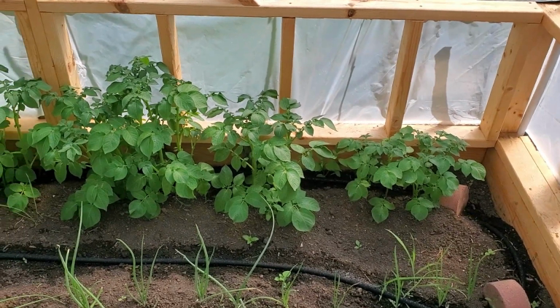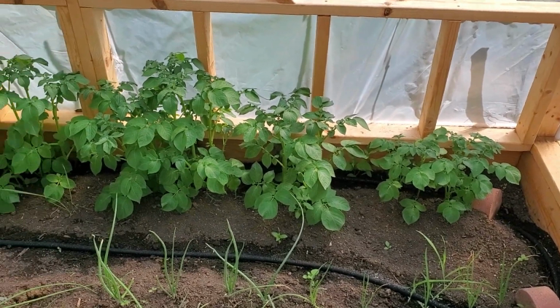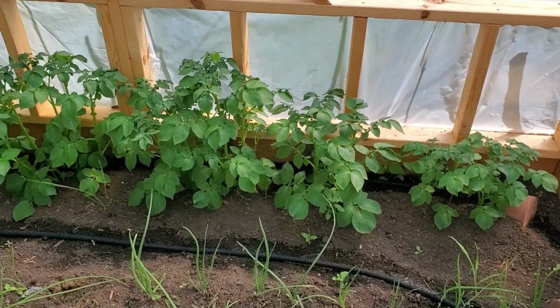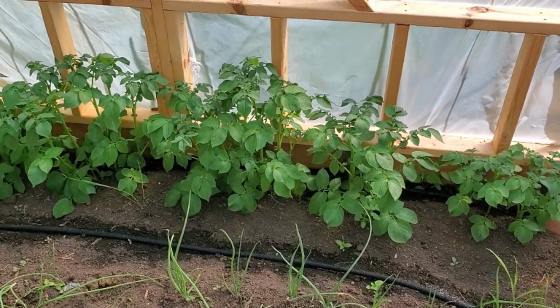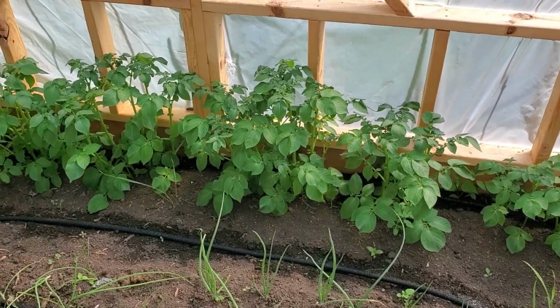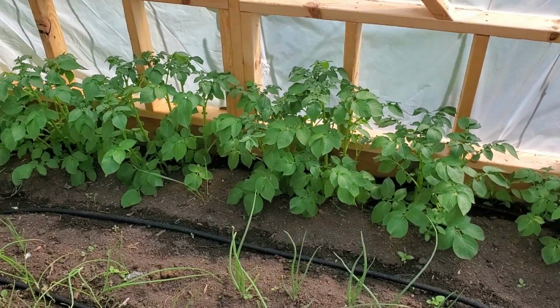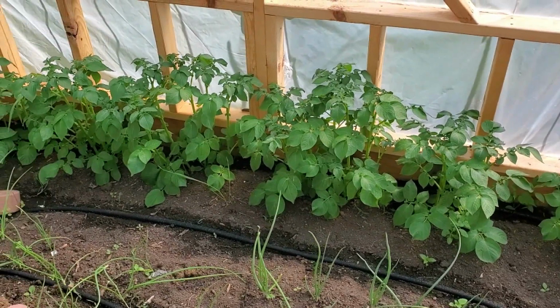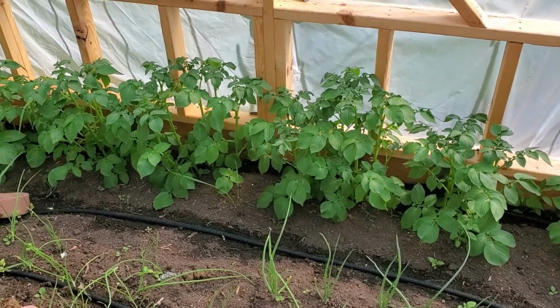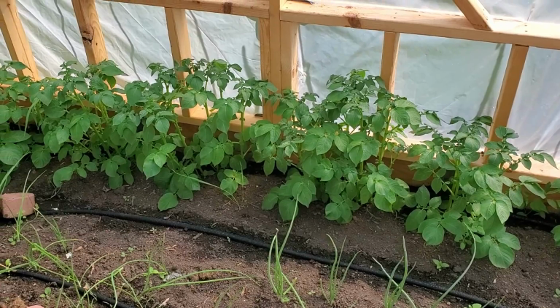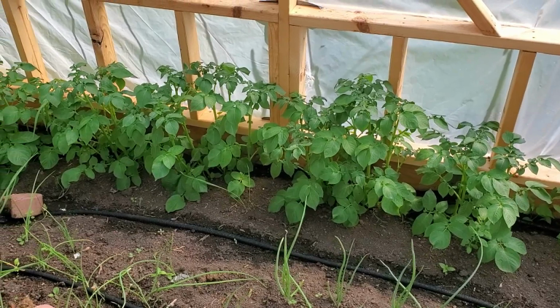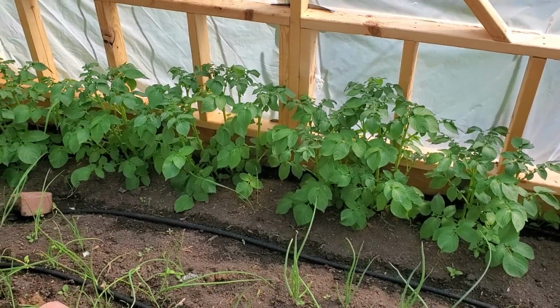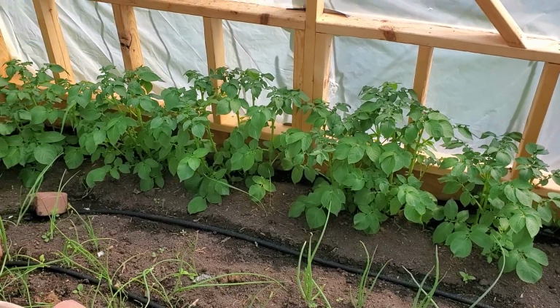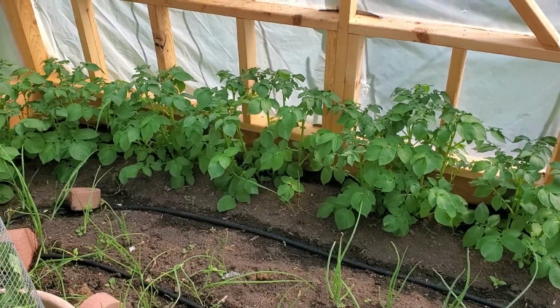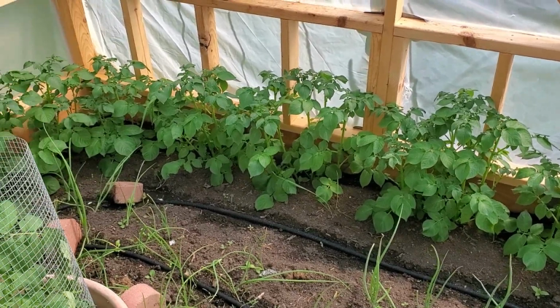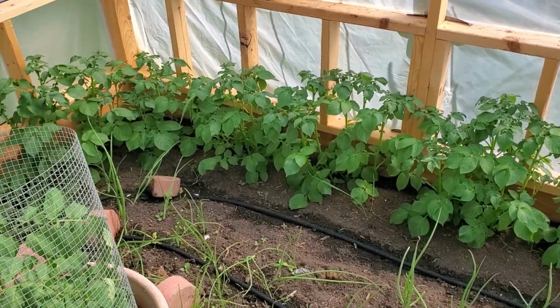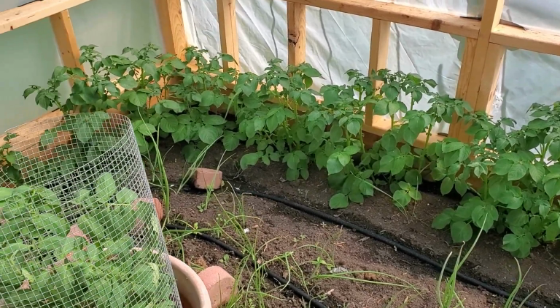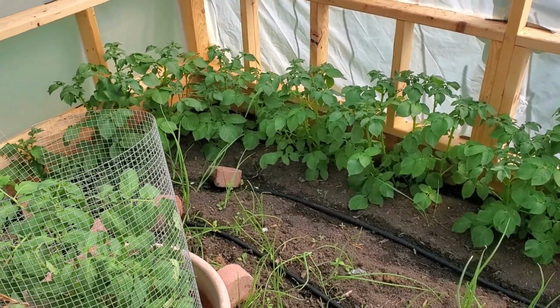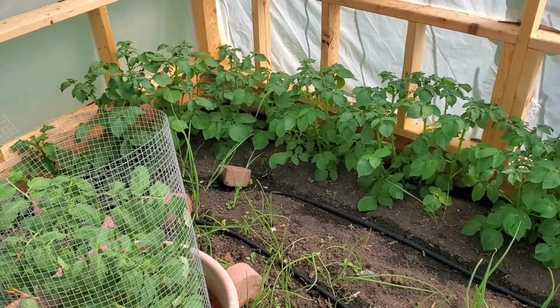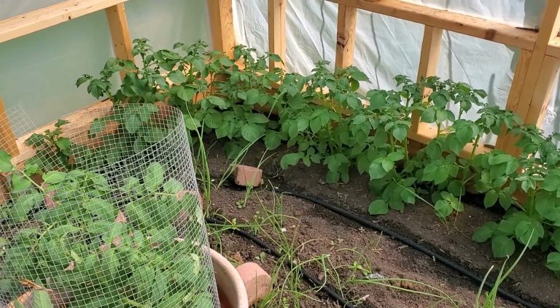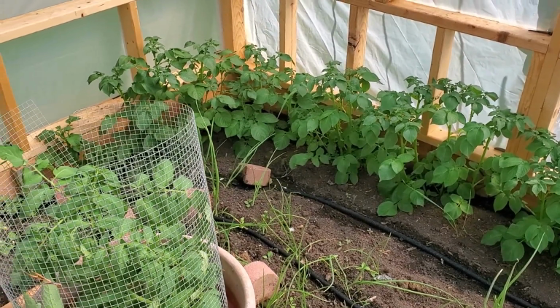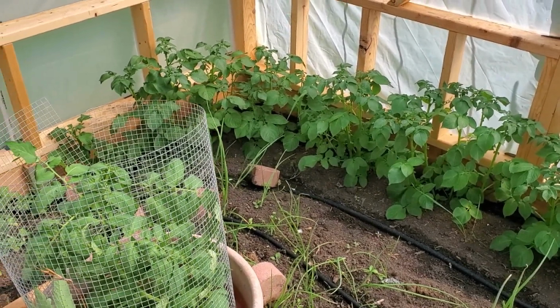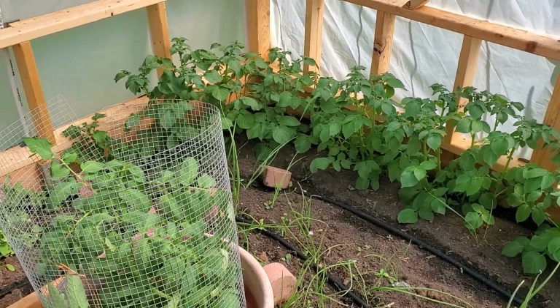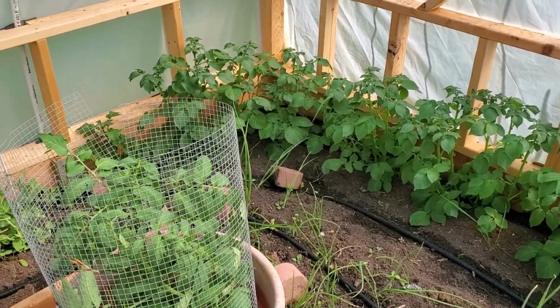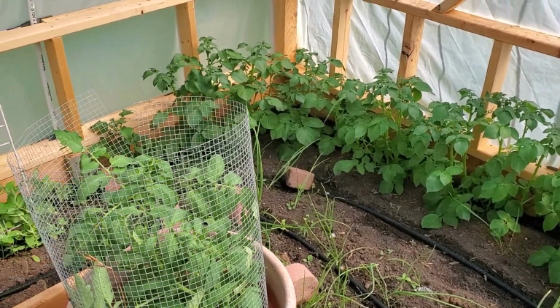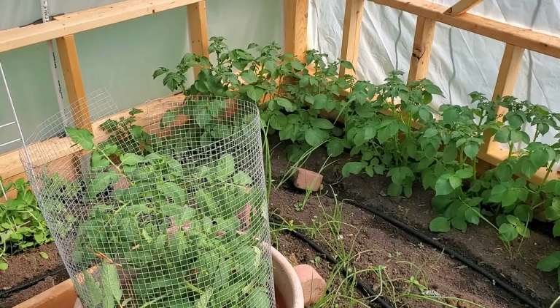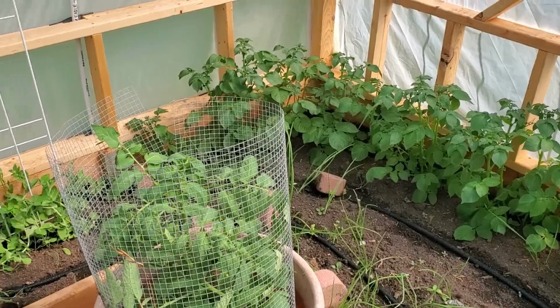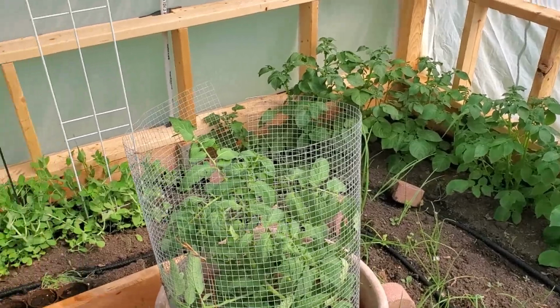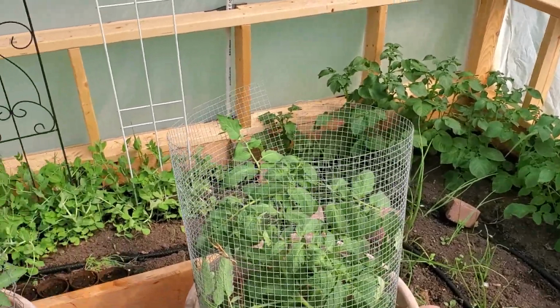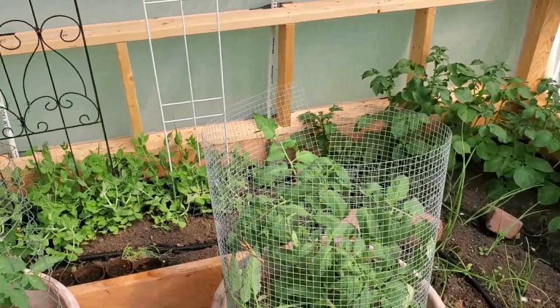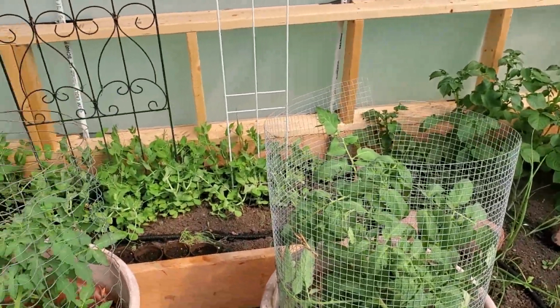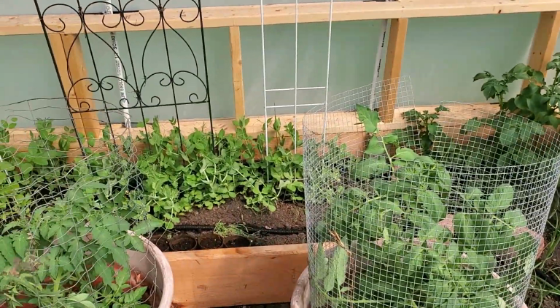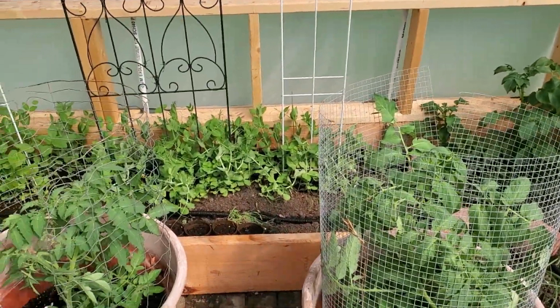We're a month in to our vegetable garden that I basically built a greenhouse over the top of our raised beds.